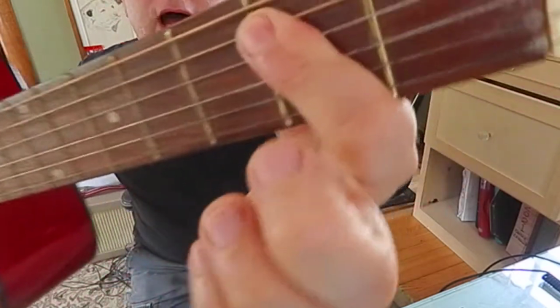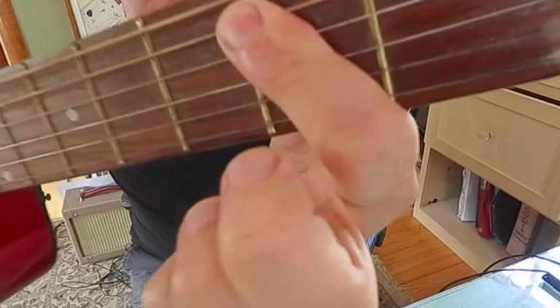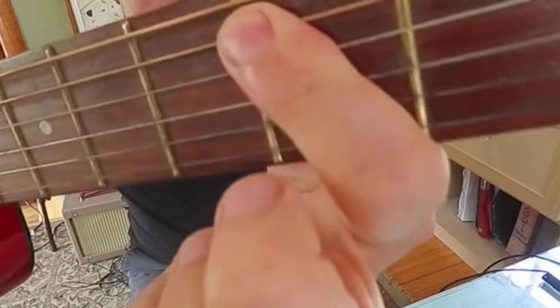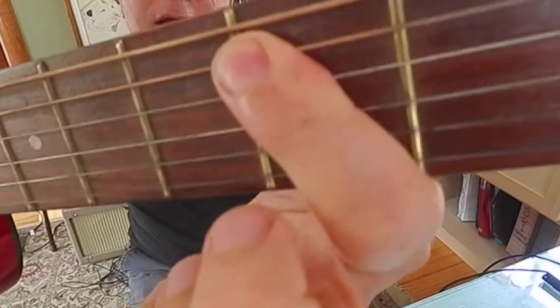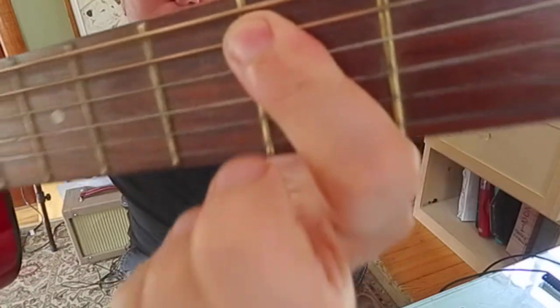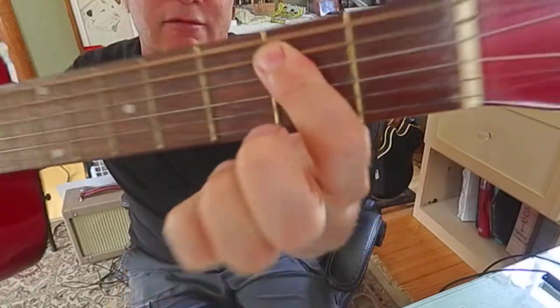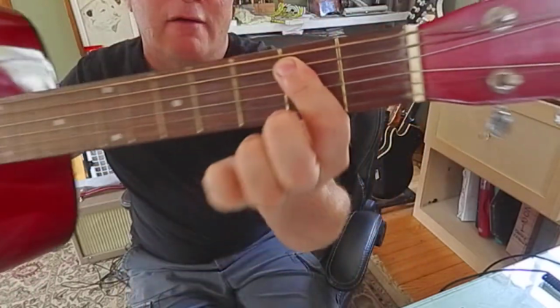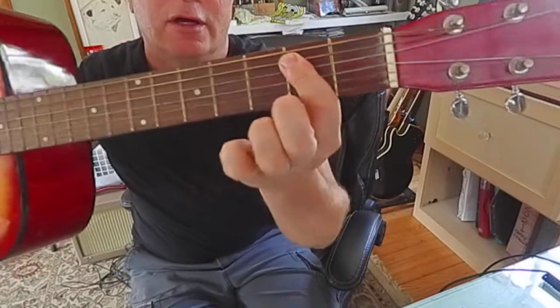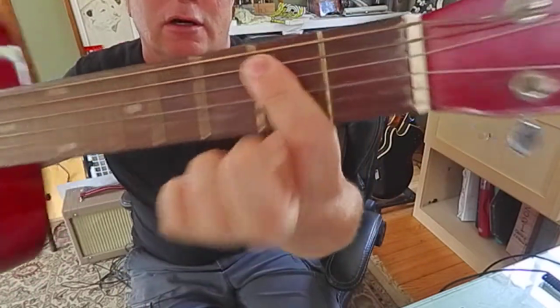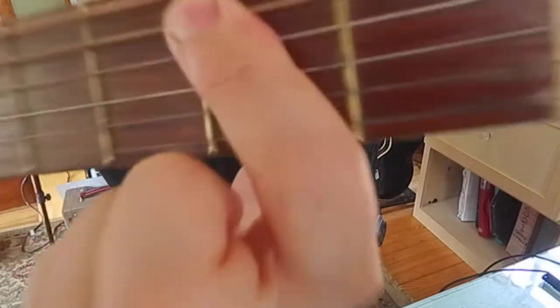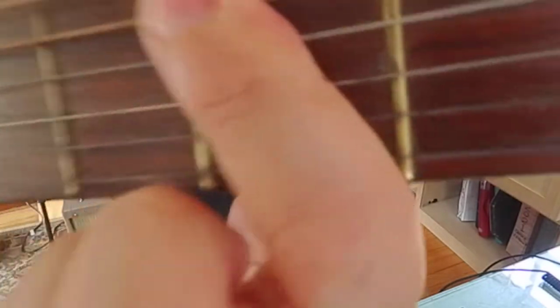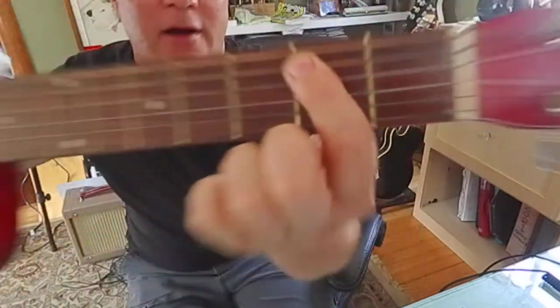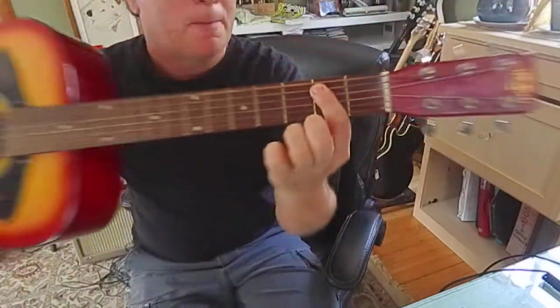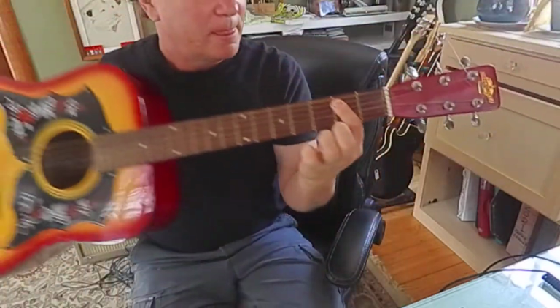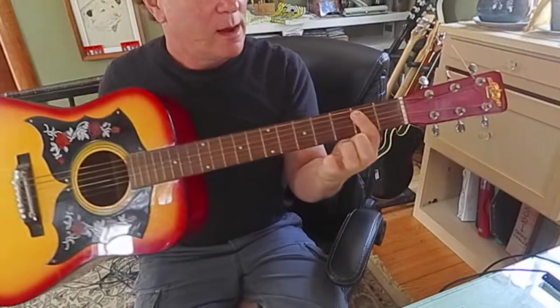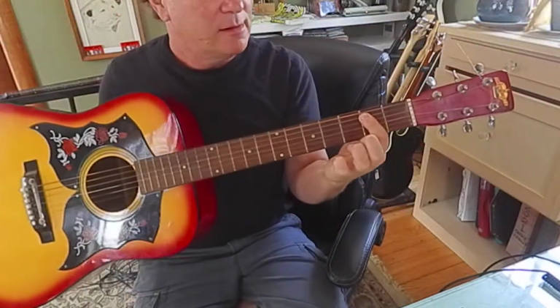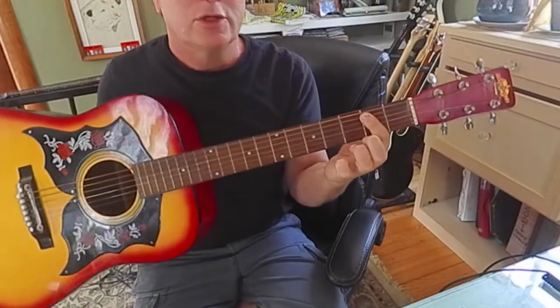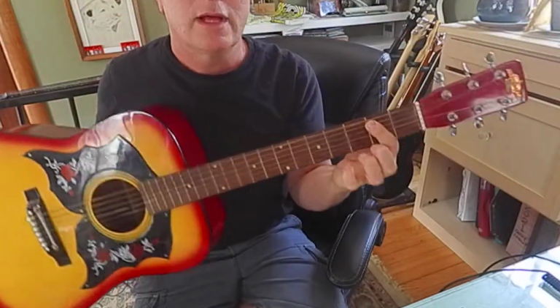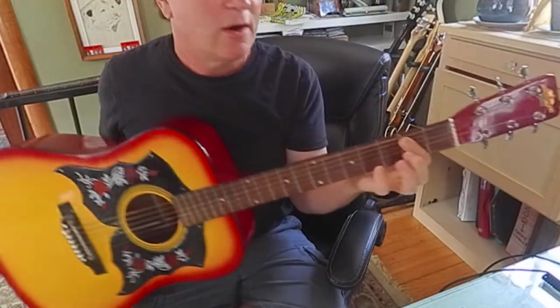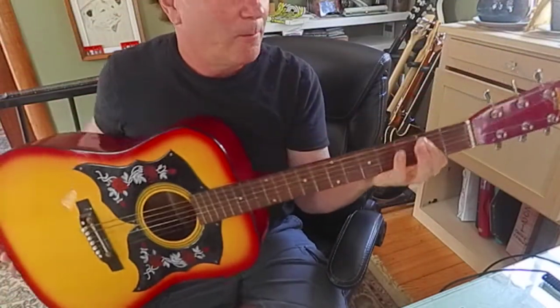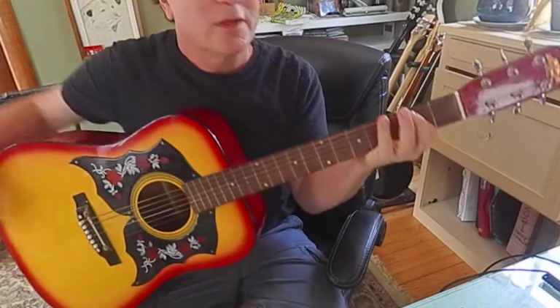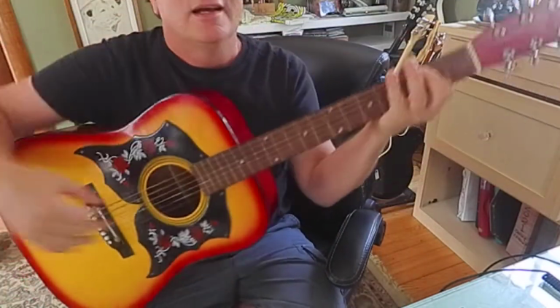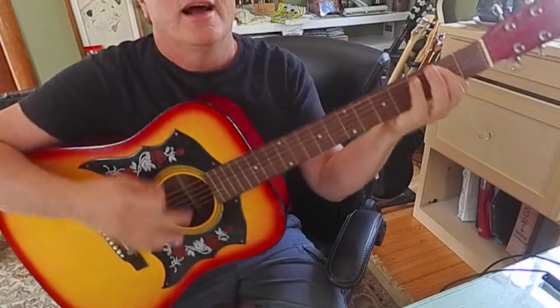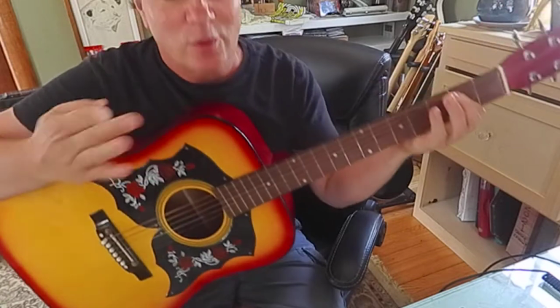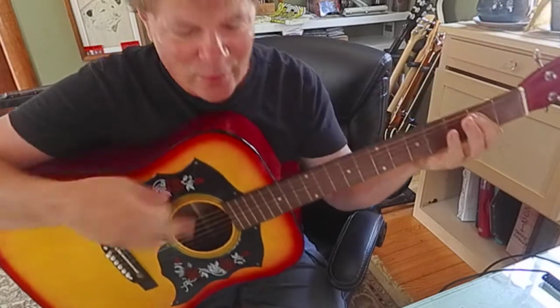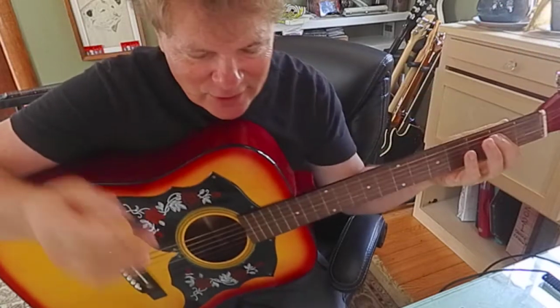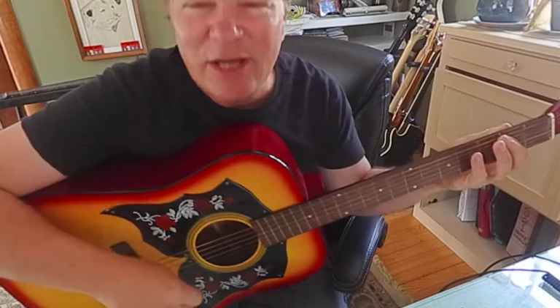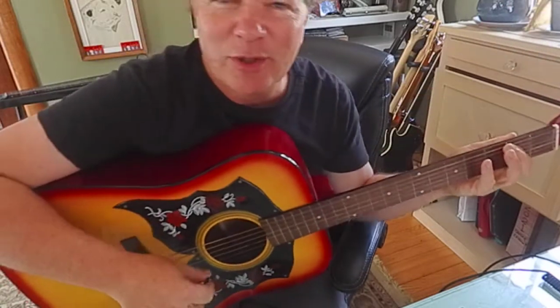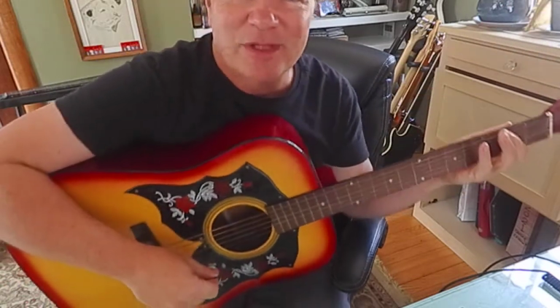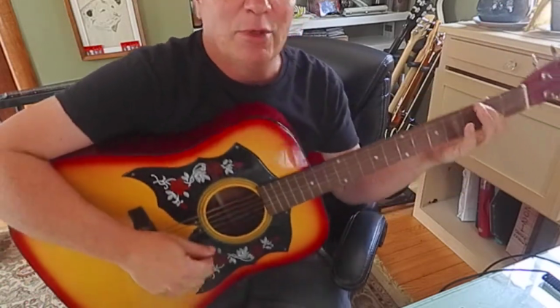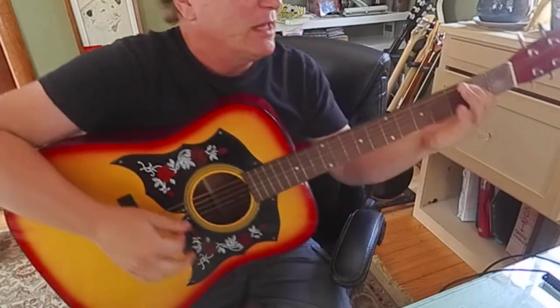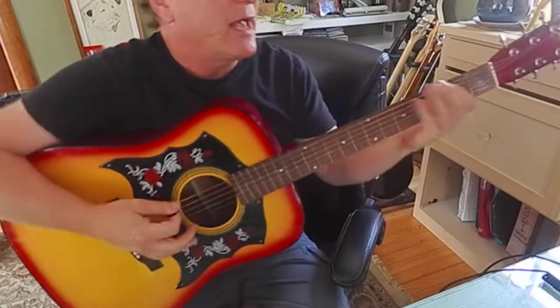Get used to leaving that finger right there — don't let it go. What we were kind of doing was some boogie-like playing.